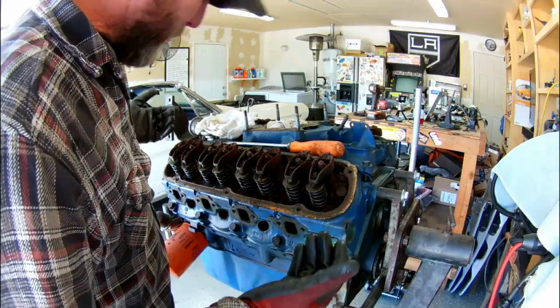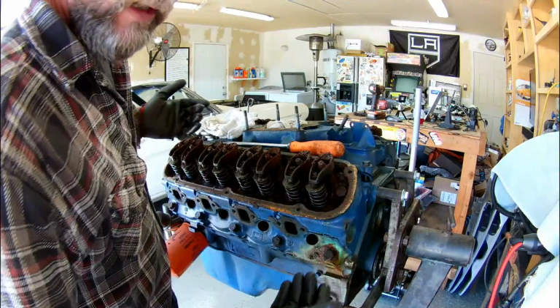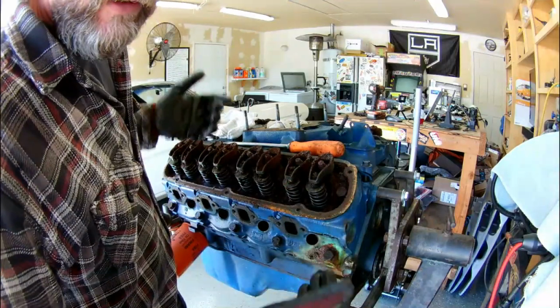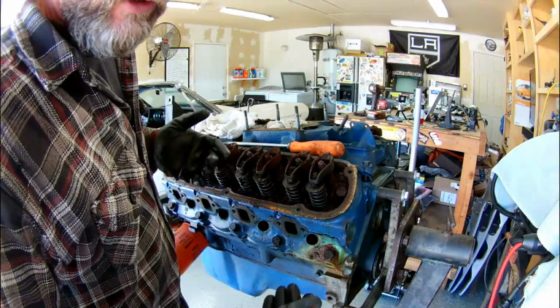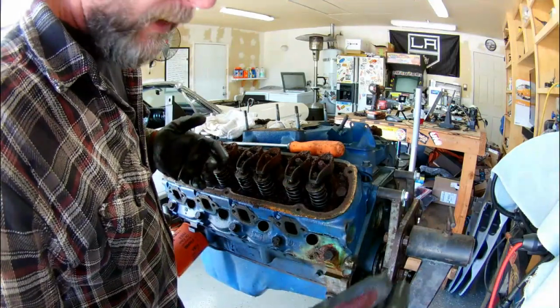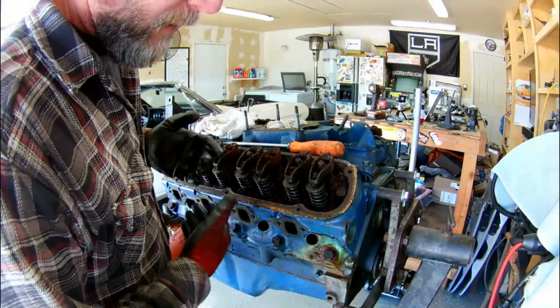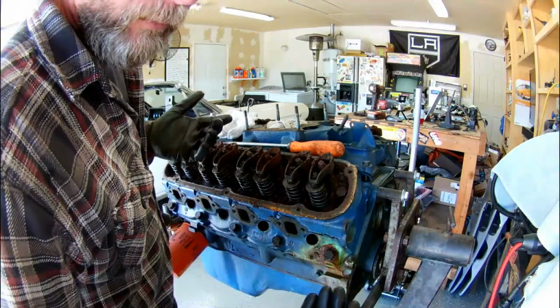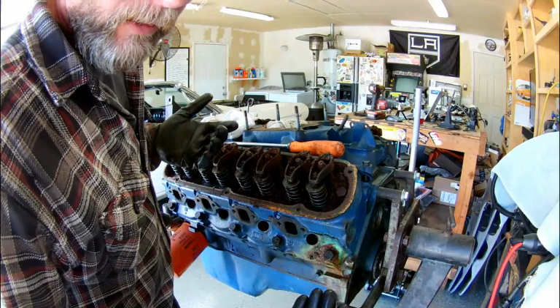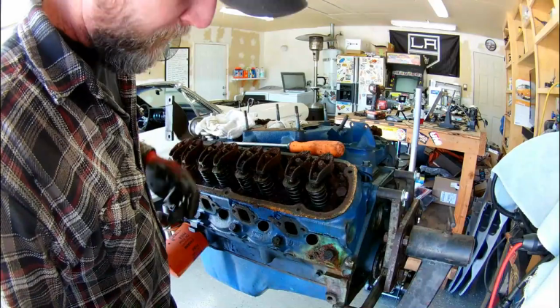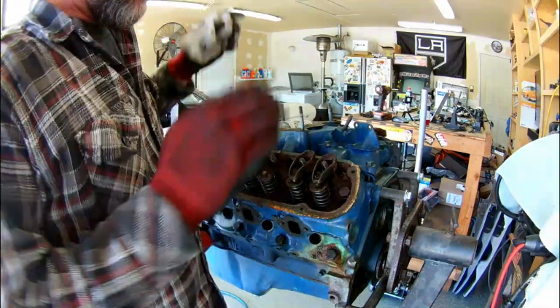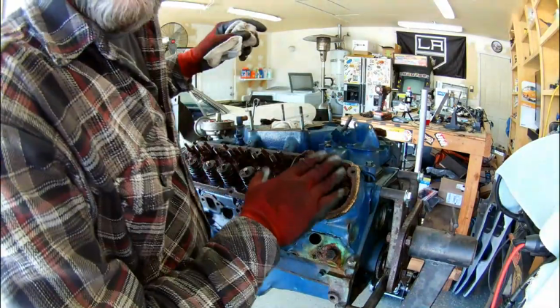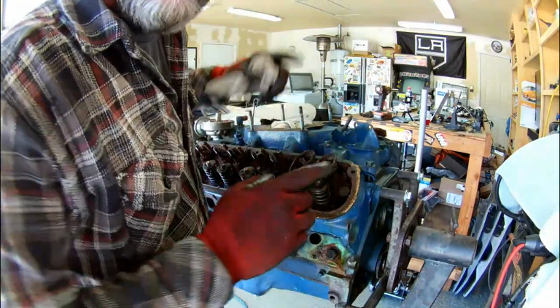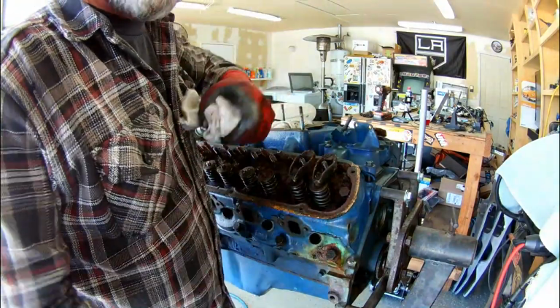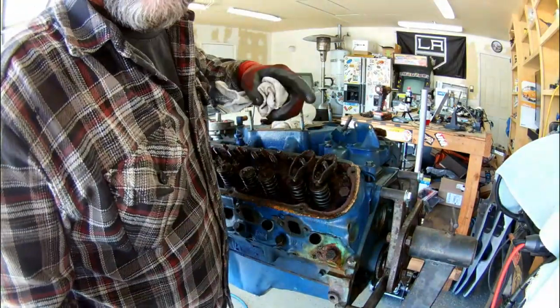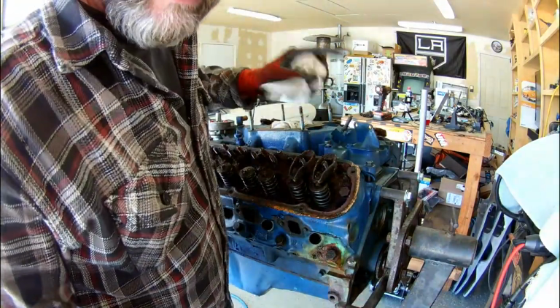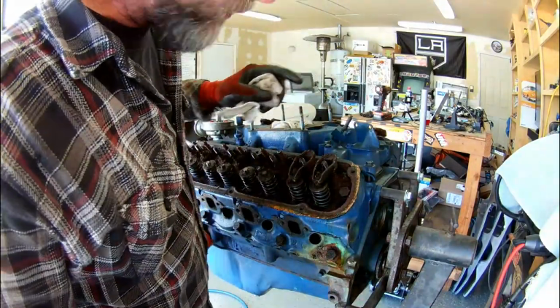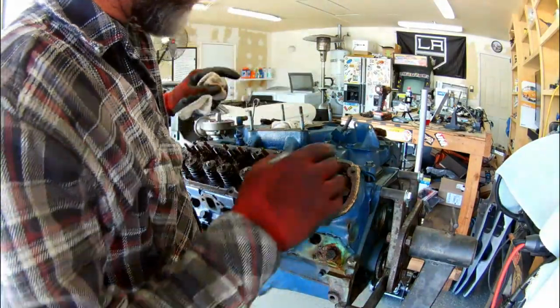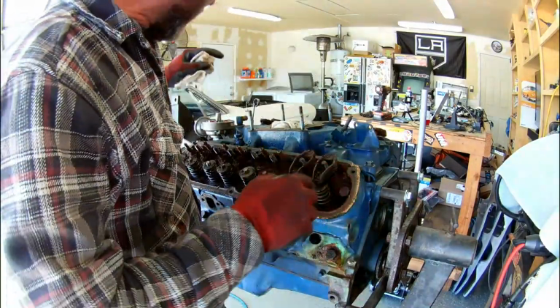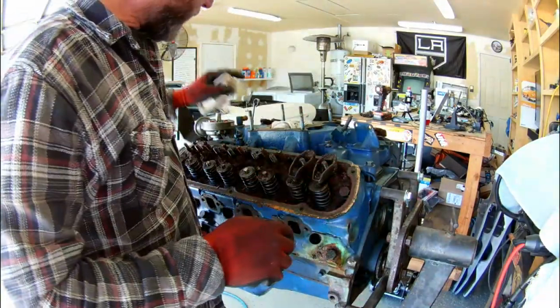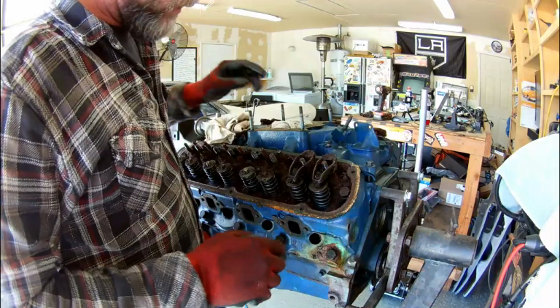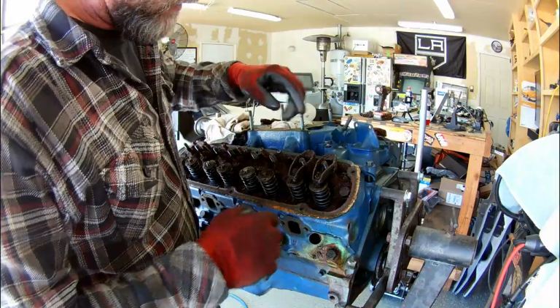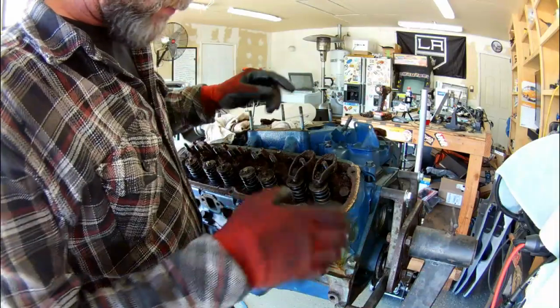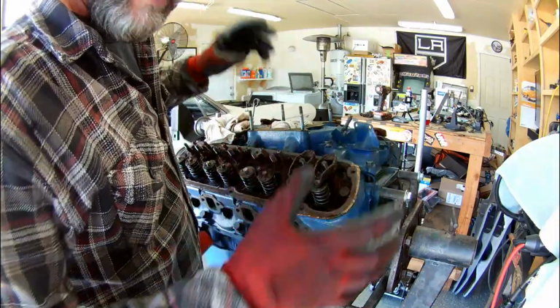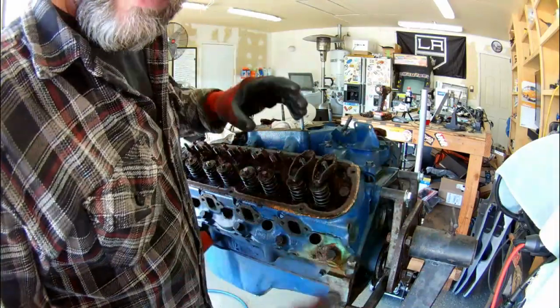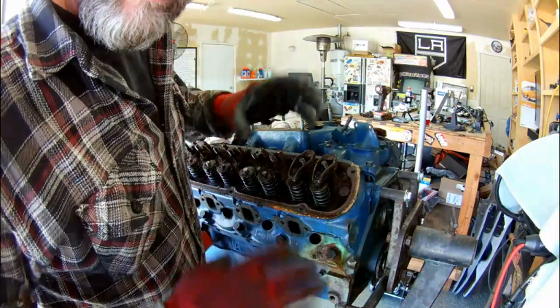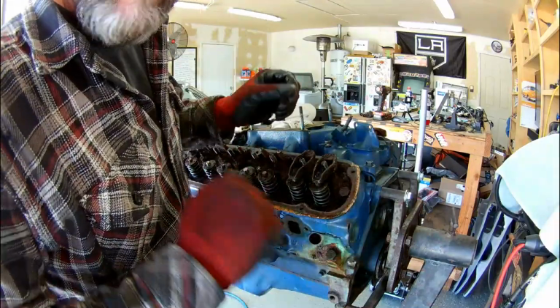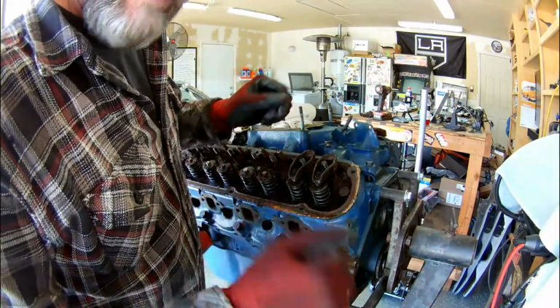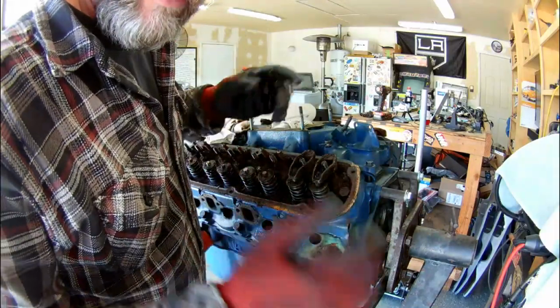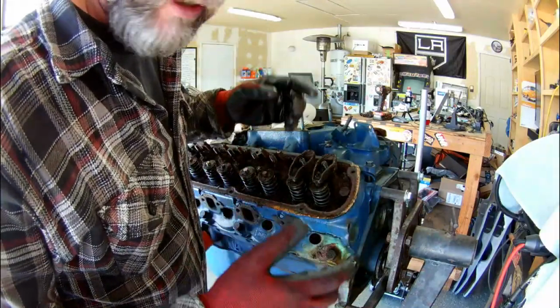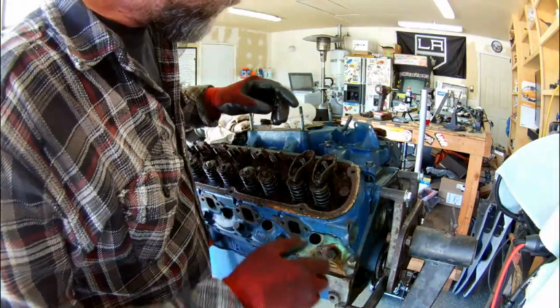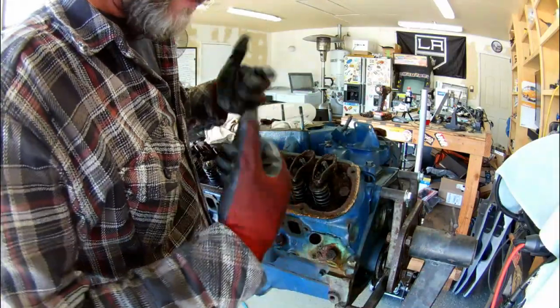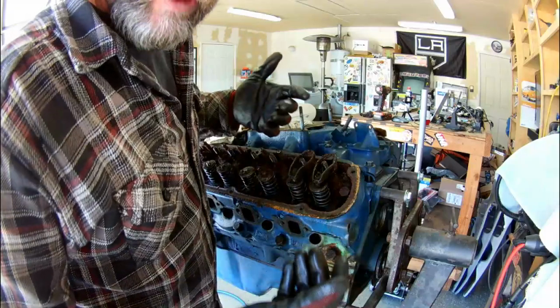Most likely, the cylinder heads are going to get a full rebuild on them. These rockers are going straight into my tank of diesel fuel for cleaning. That's where I'm going to put all of these crusty parts so I can get everything scrubbed down, cleaned up, and inspected.